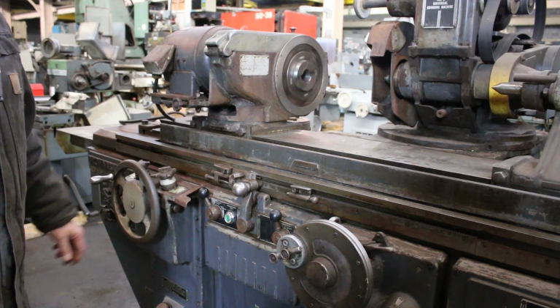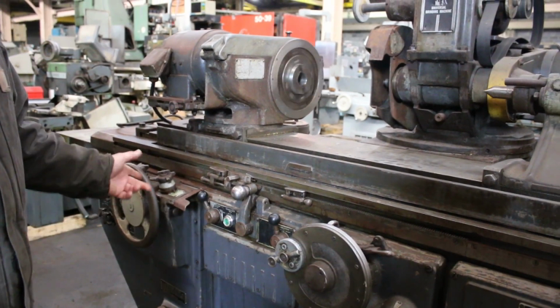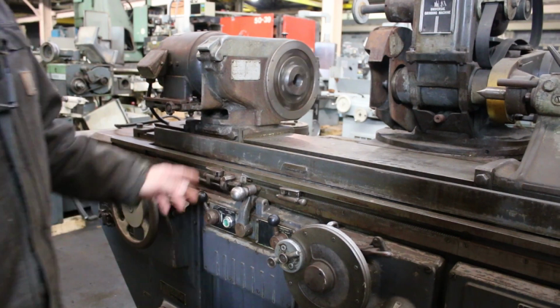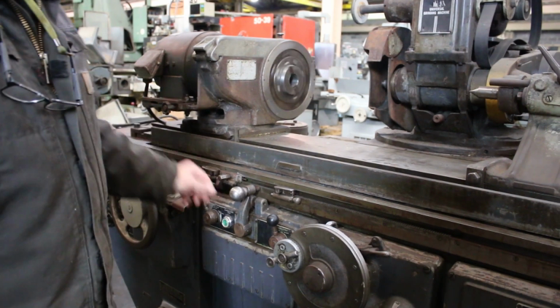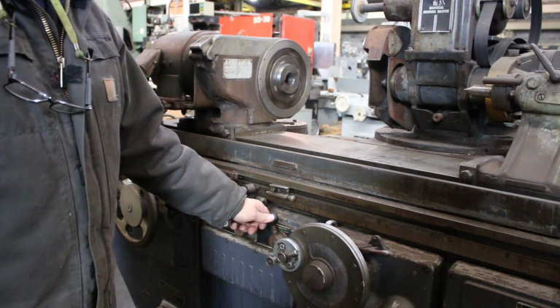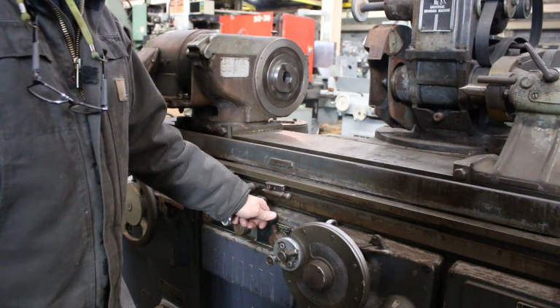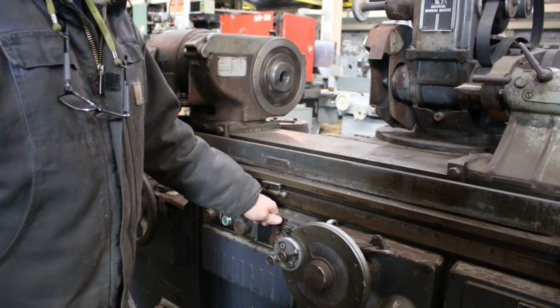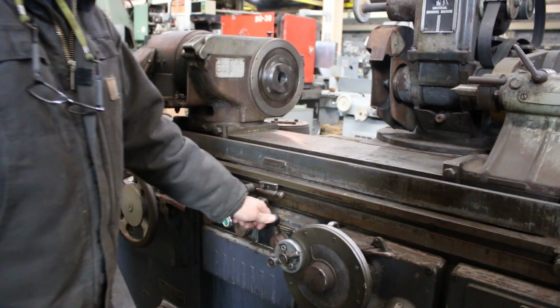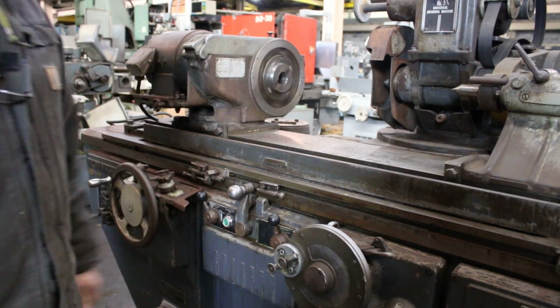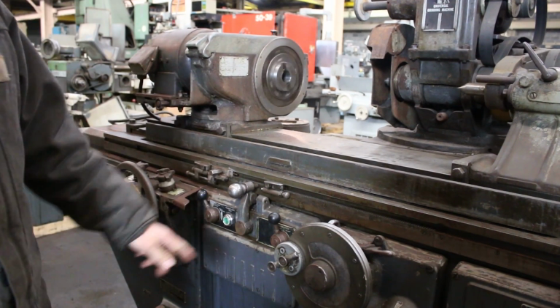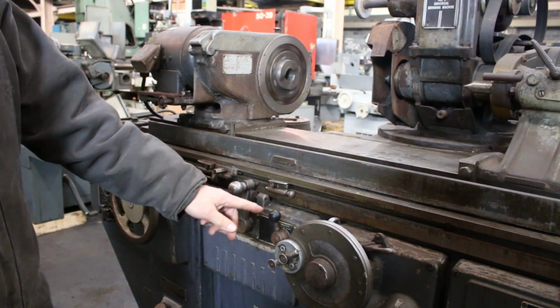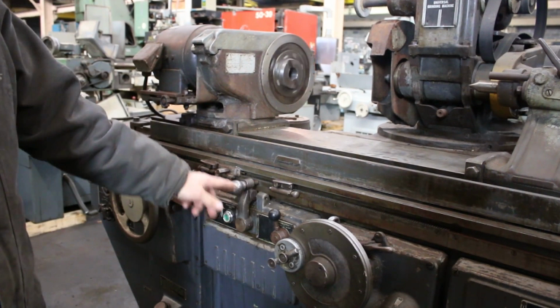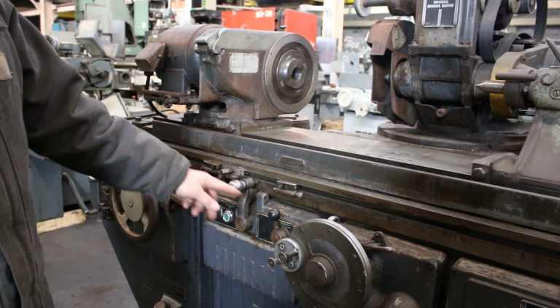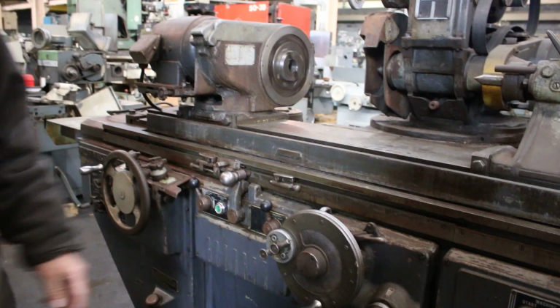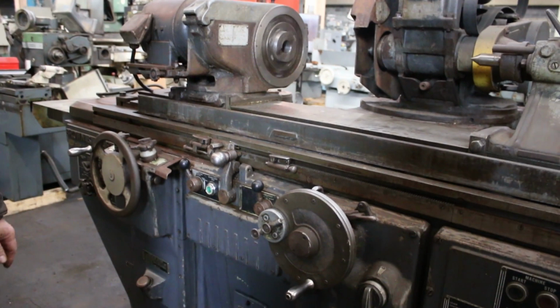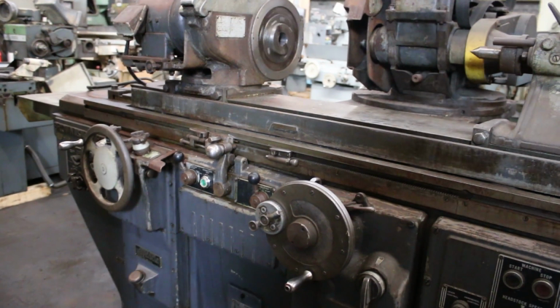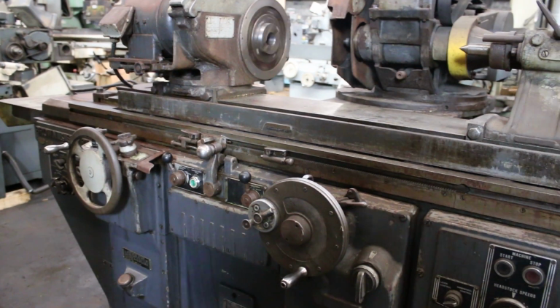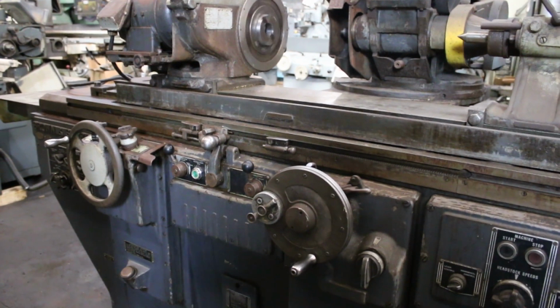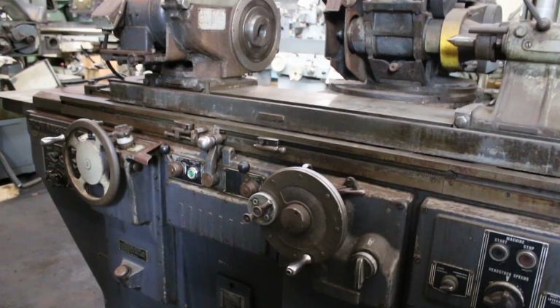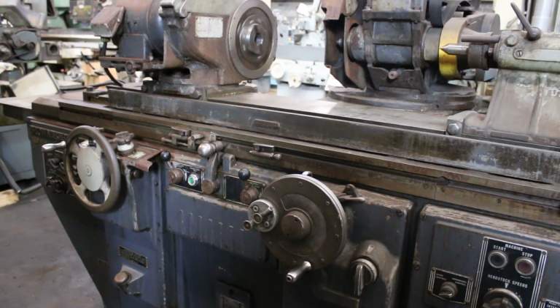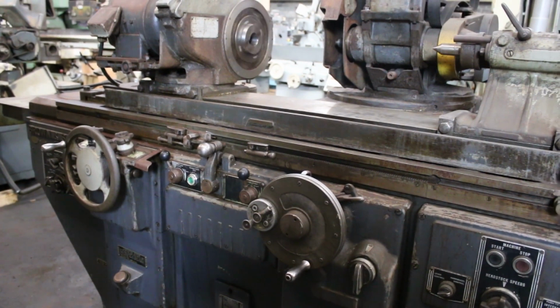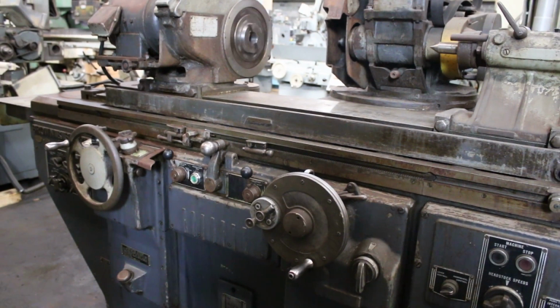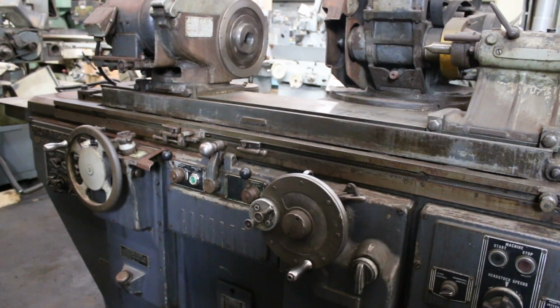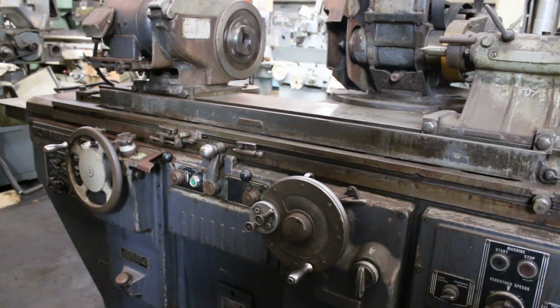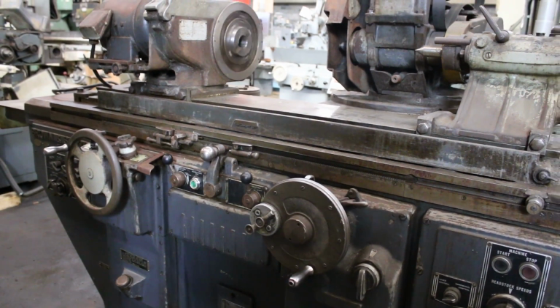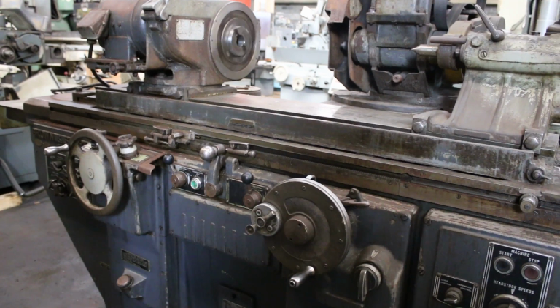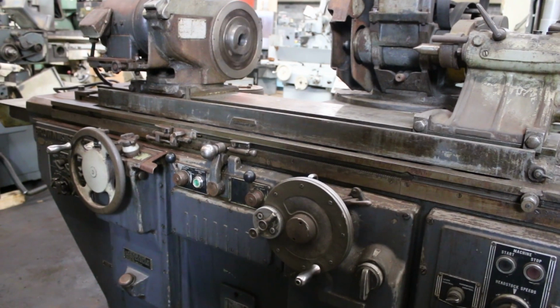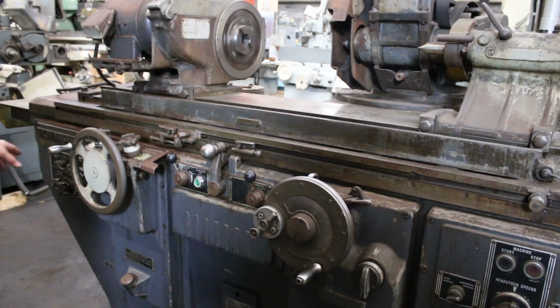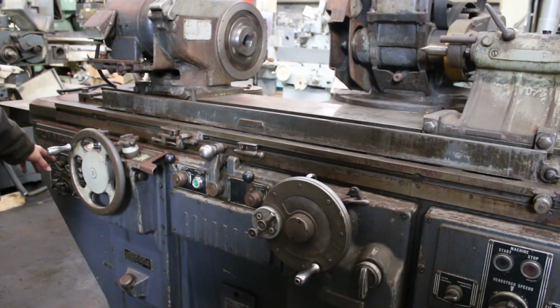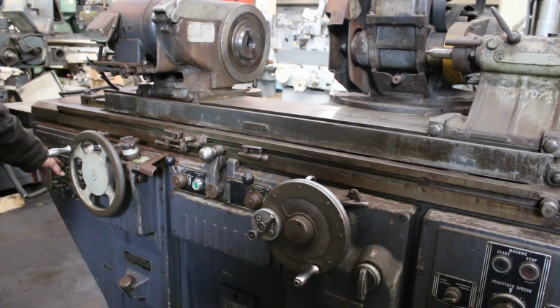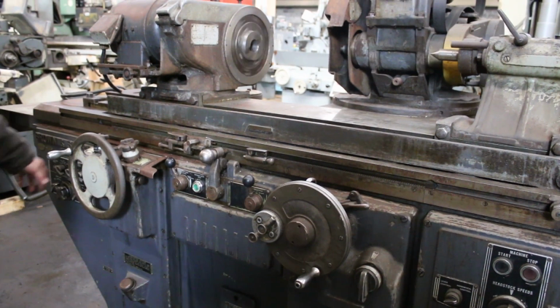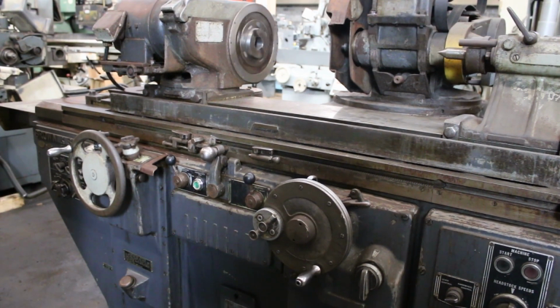When we want to start our actual in-feed, we start the in-feed. And you'll see that at each table reversal the hand wheel moves in by the amount set on the selector dial over here.